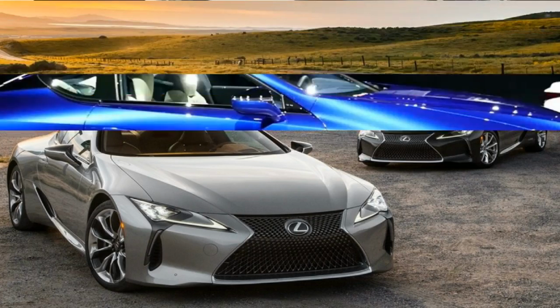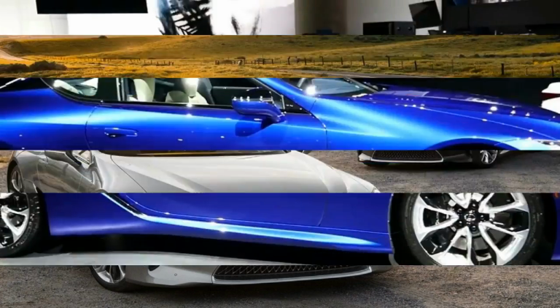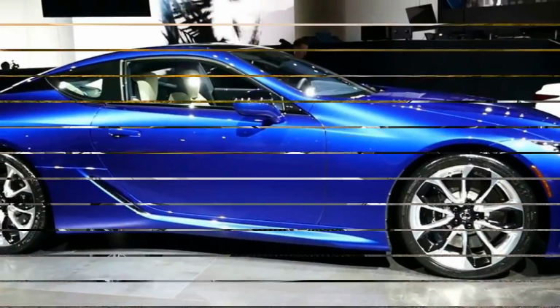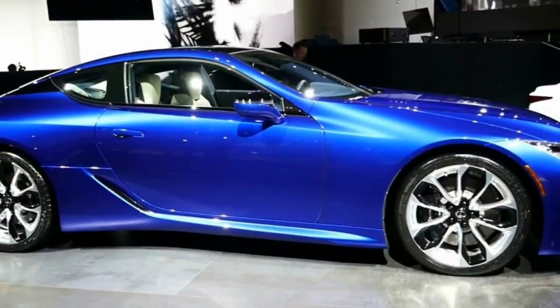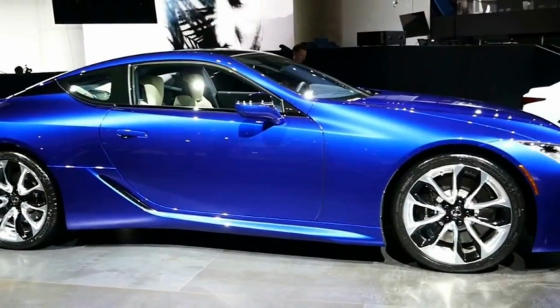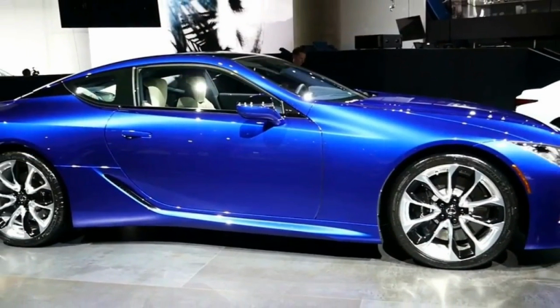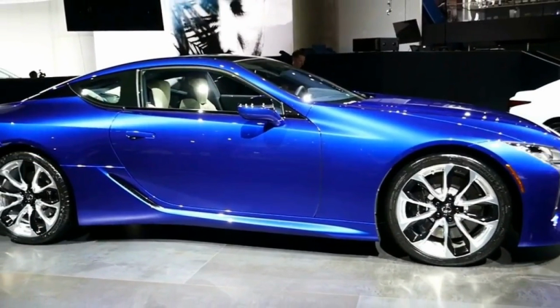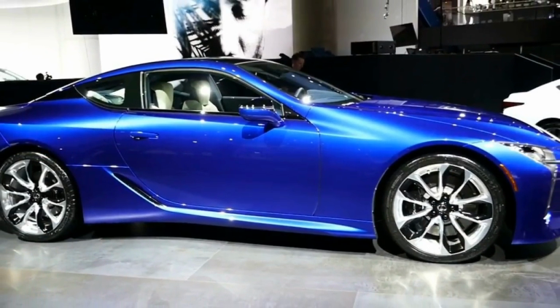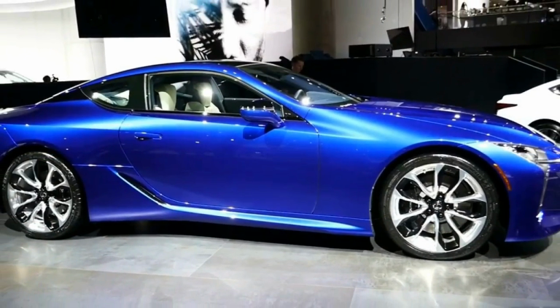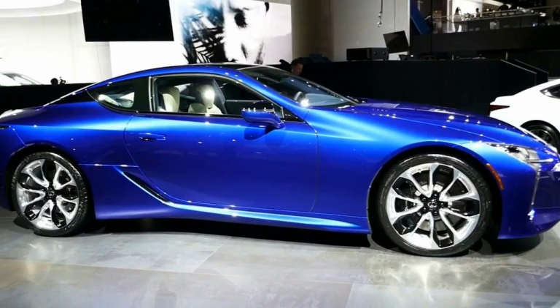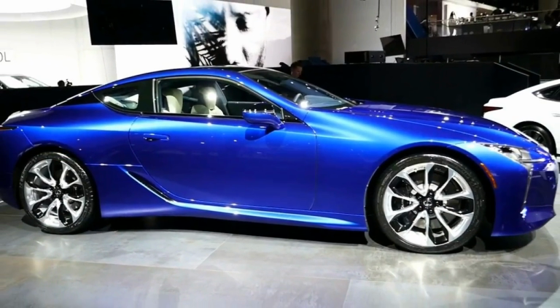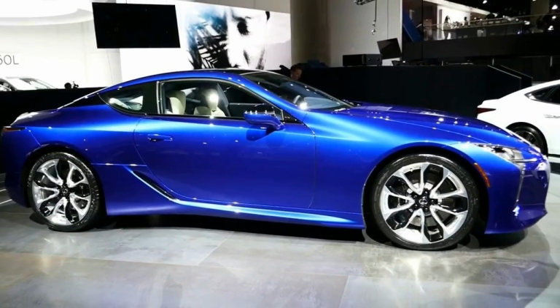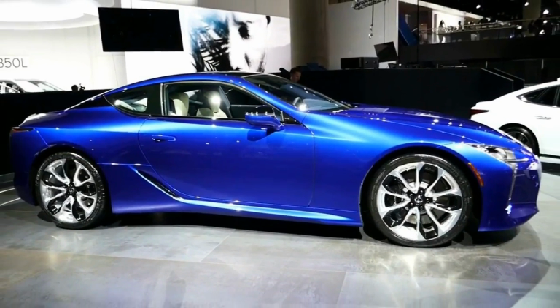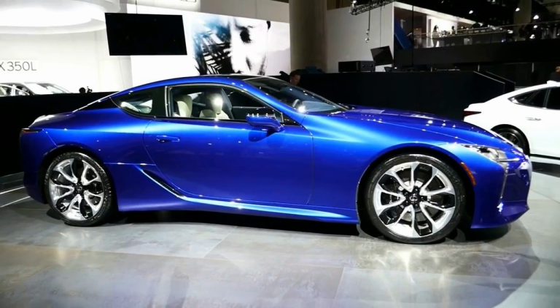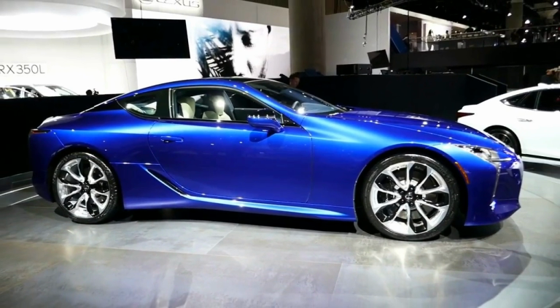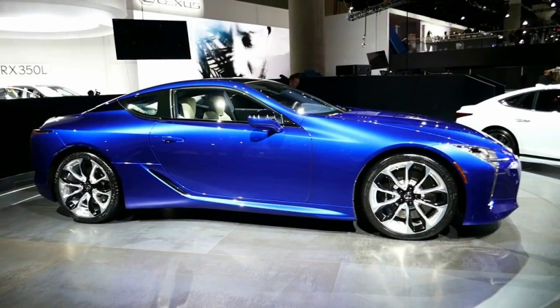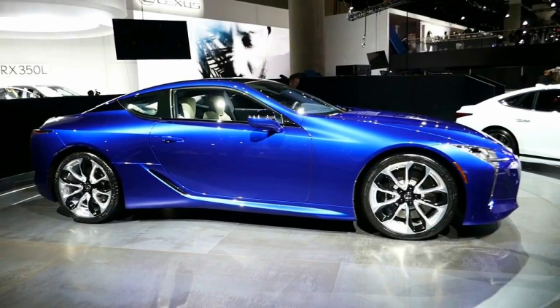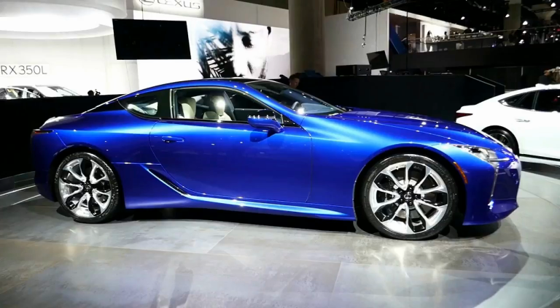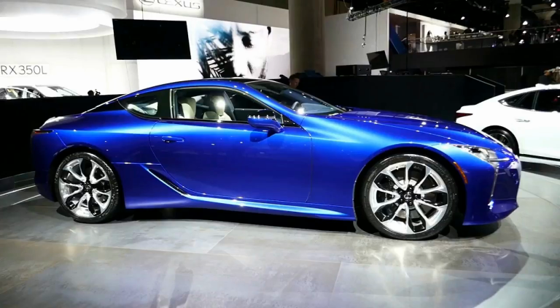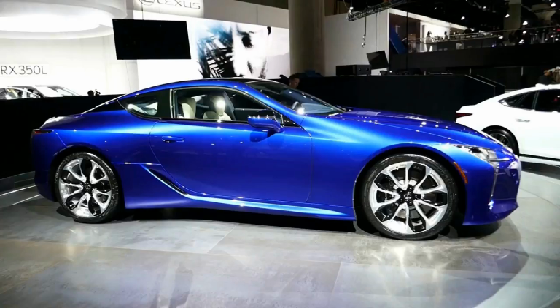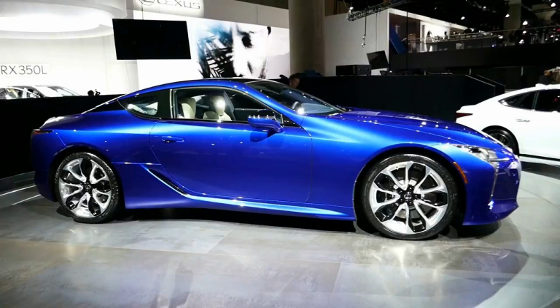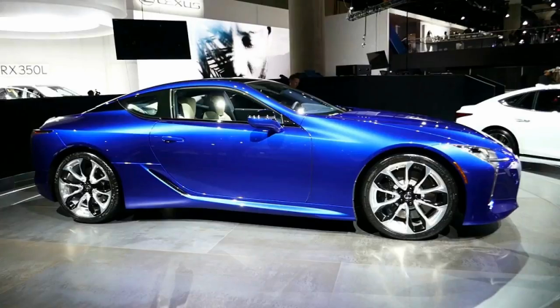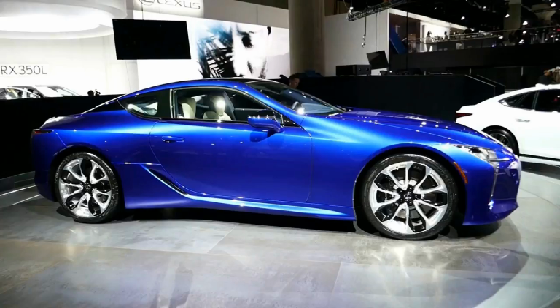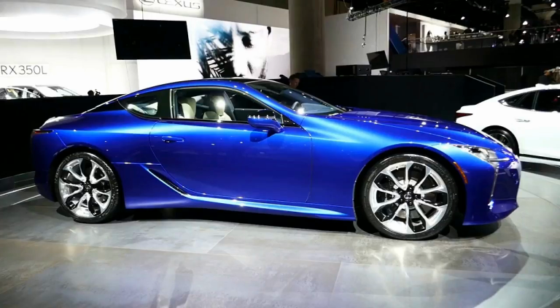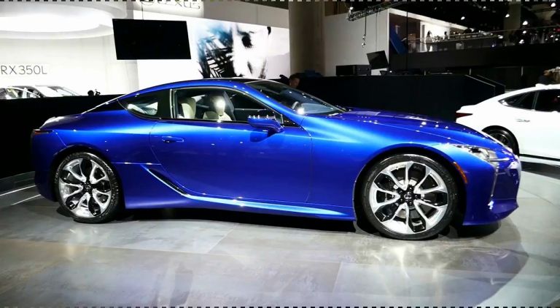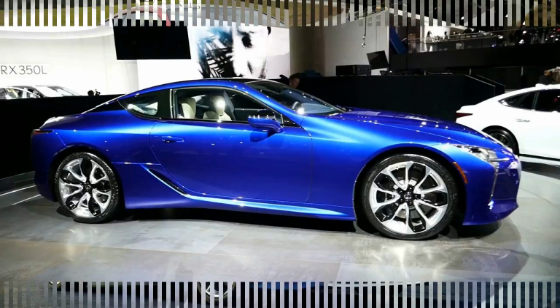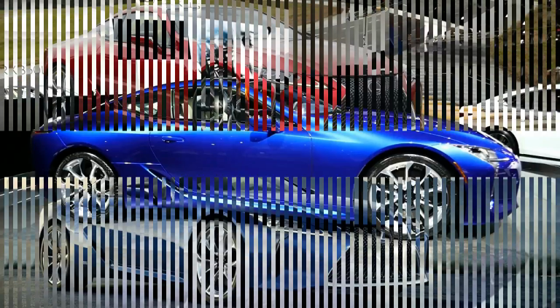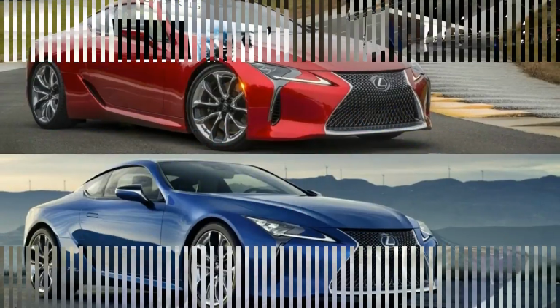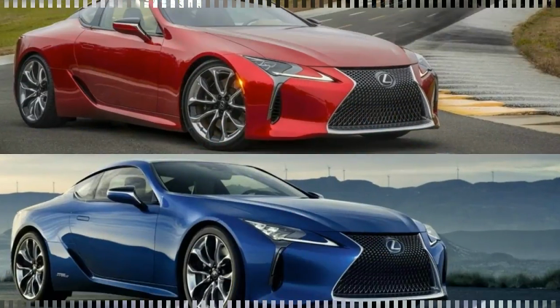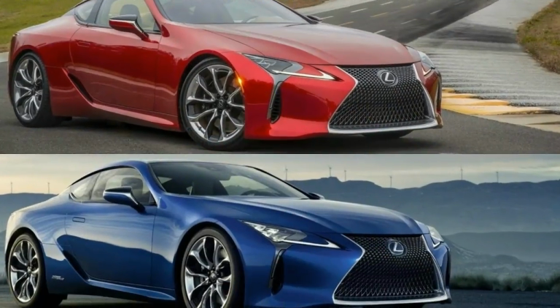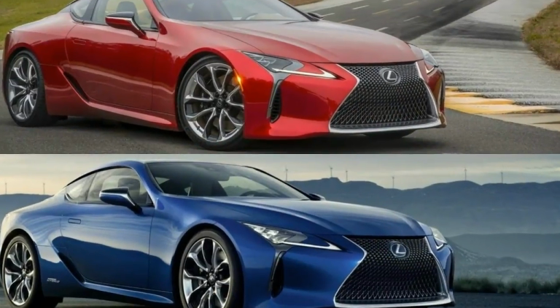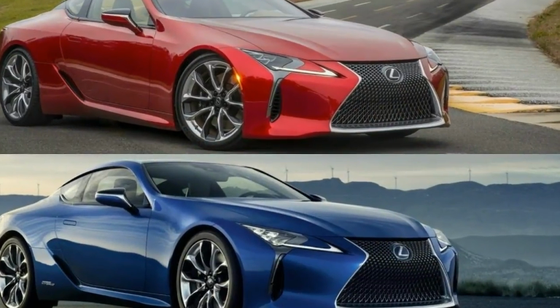I recently posted a video of the 2018 Lexus LC 500 circling Motor Trend's figure-8 course during our routine testing.